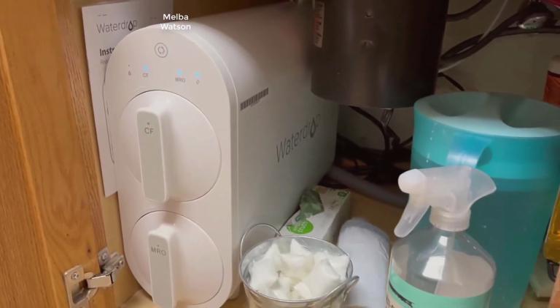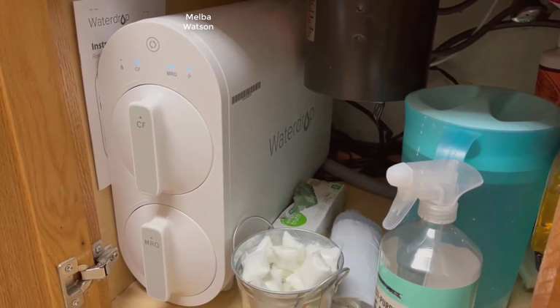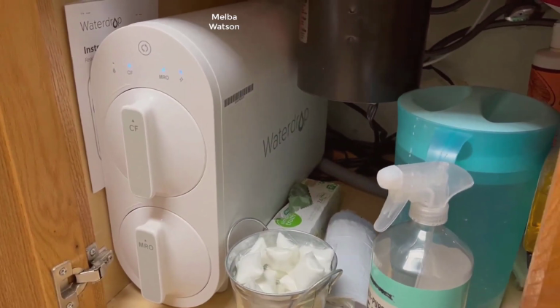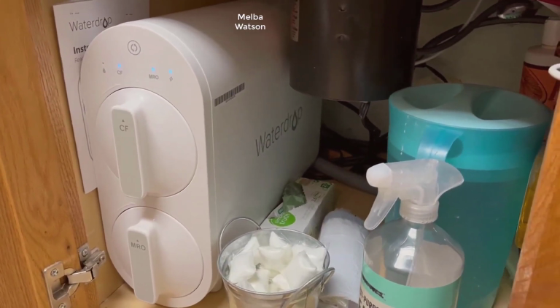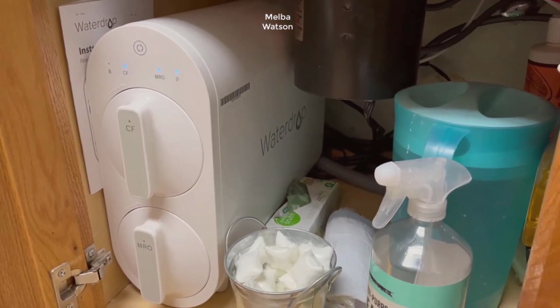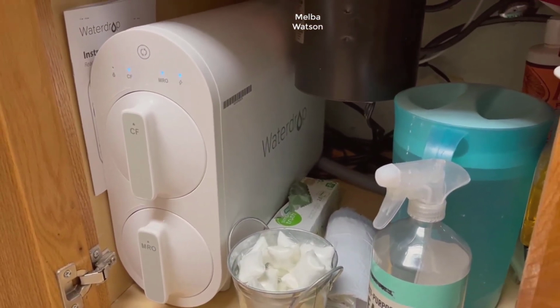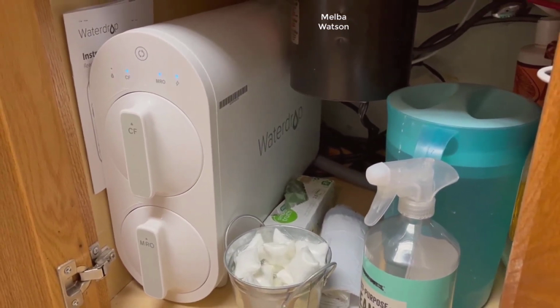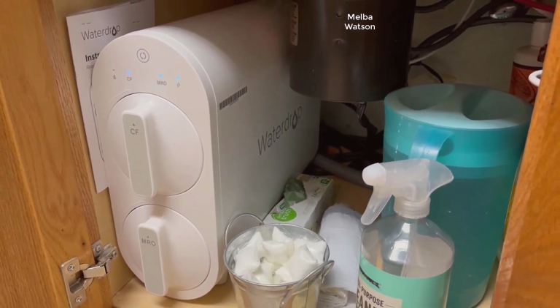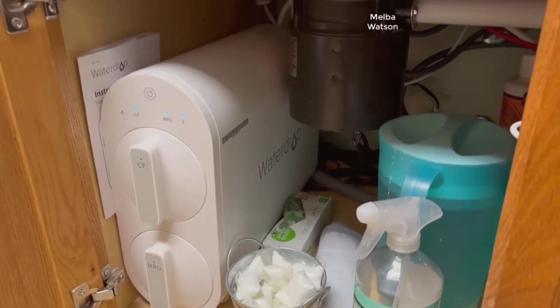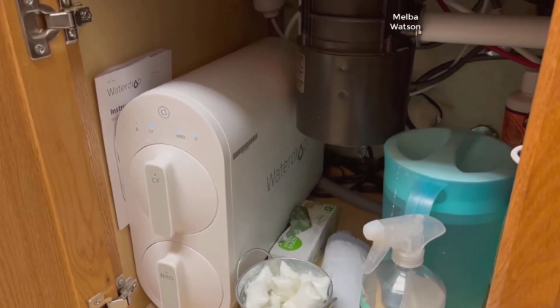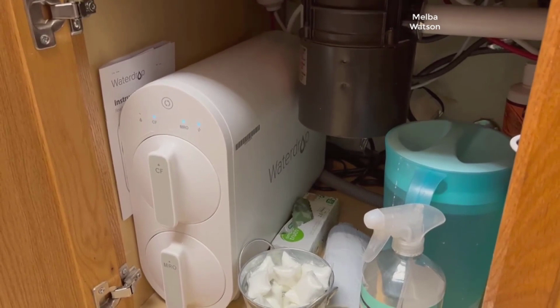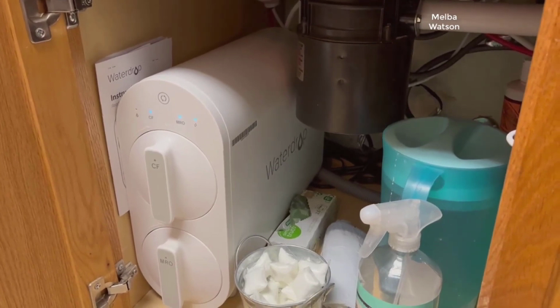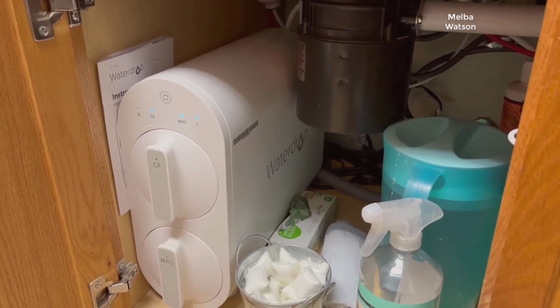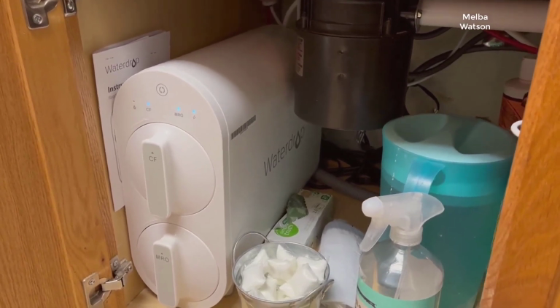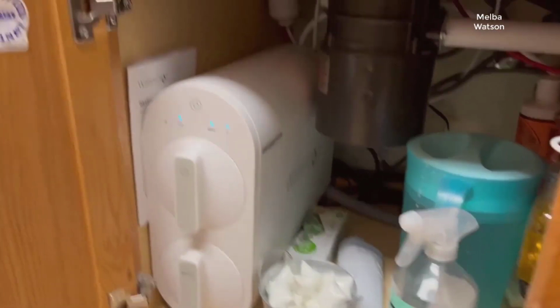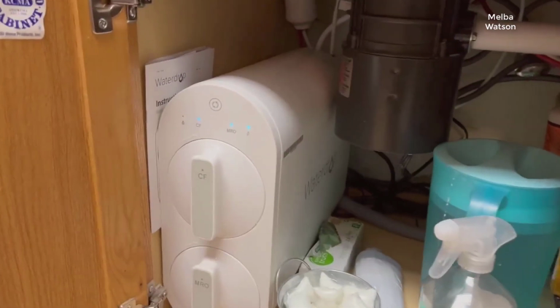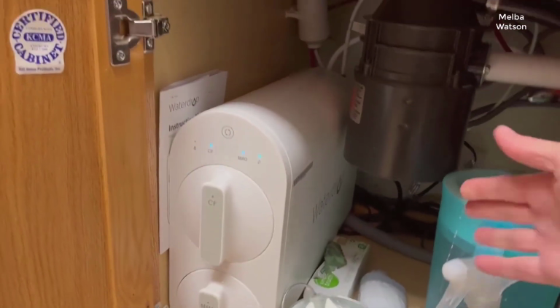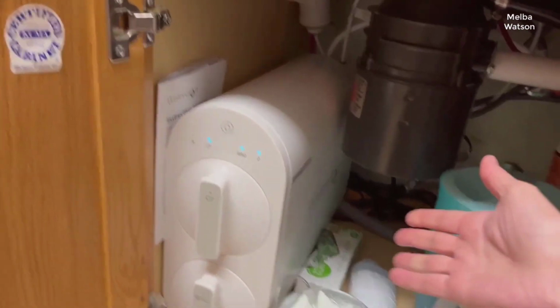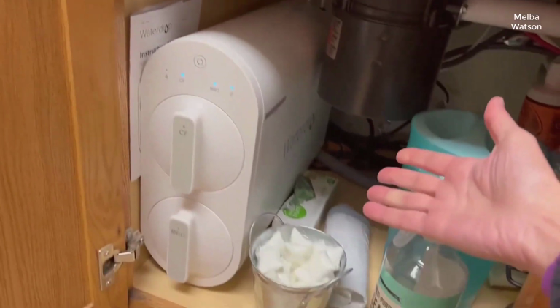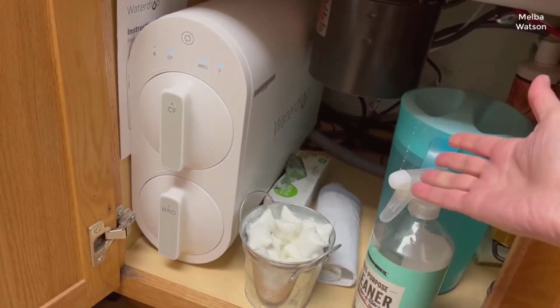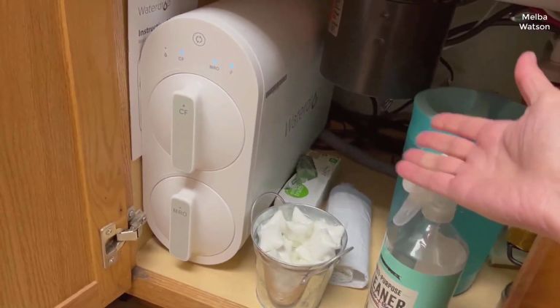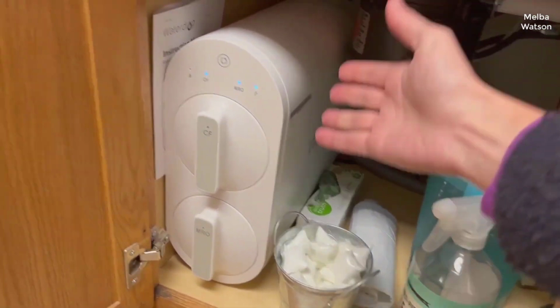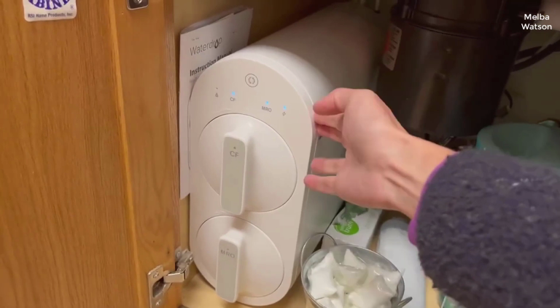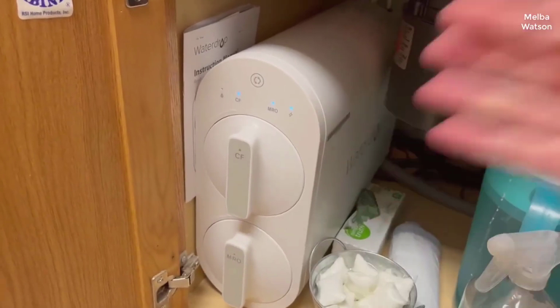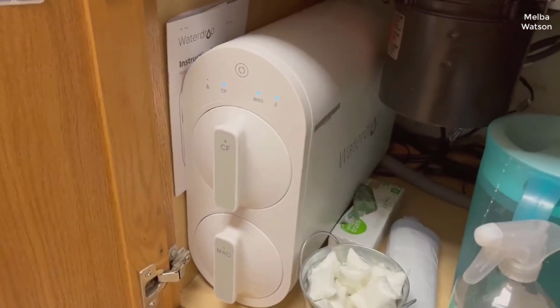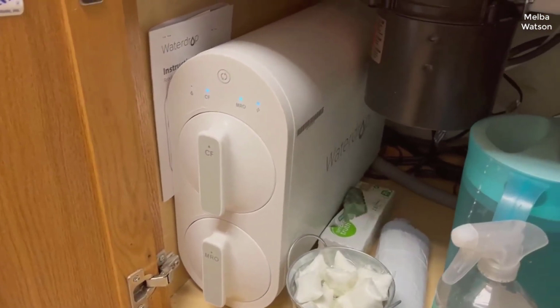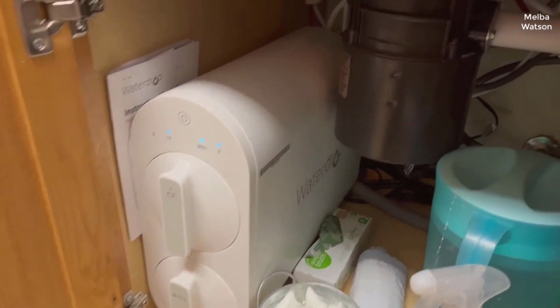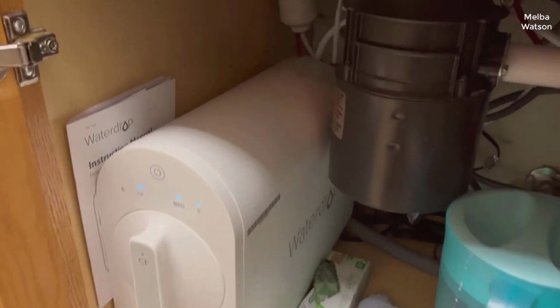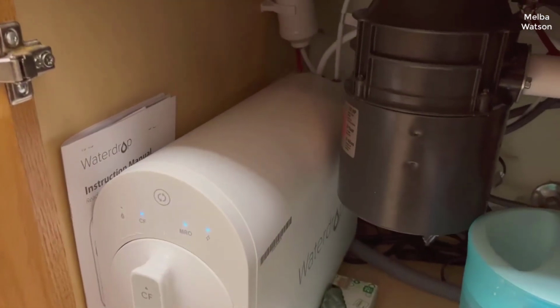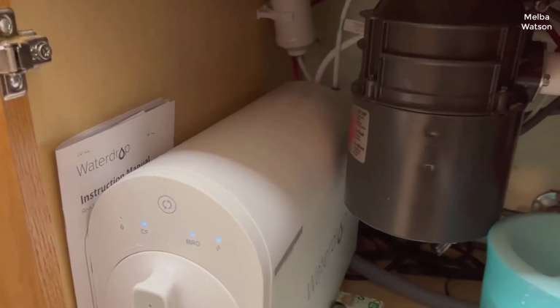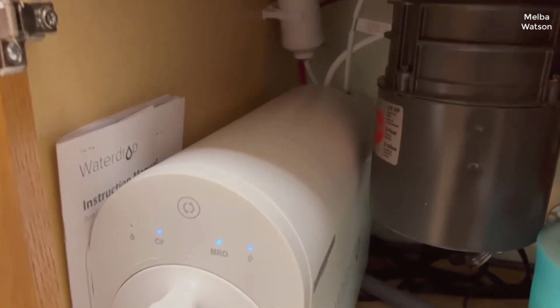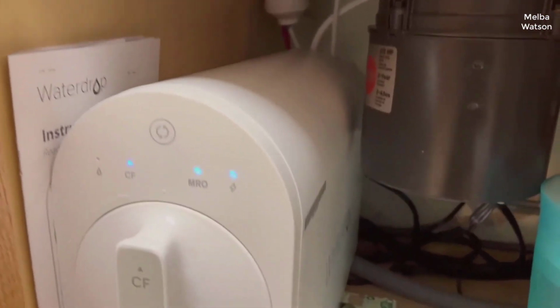With concerns over water quality rising, it's becoming increasingly important to ensure the water we drink is purified to the highest standards. The Waterdrop G2 reverse osmosis system I'm reviewing today boasts a seven-stage tankless RO water filter system.